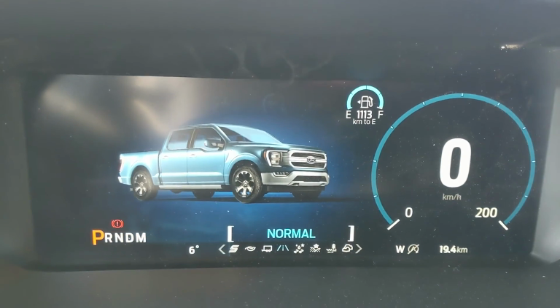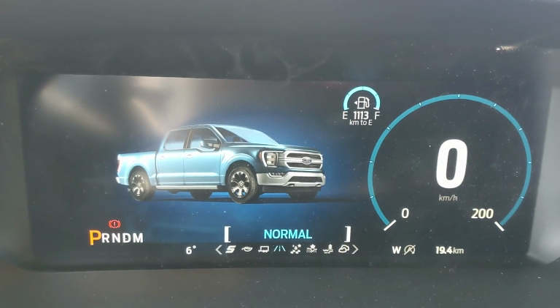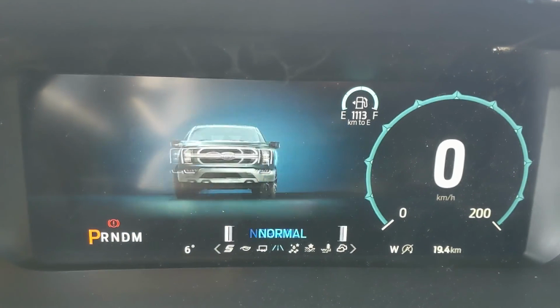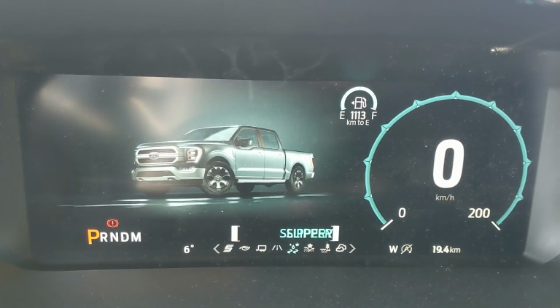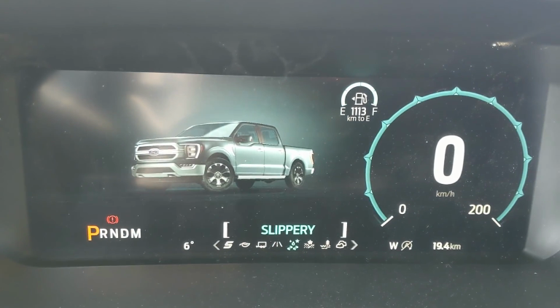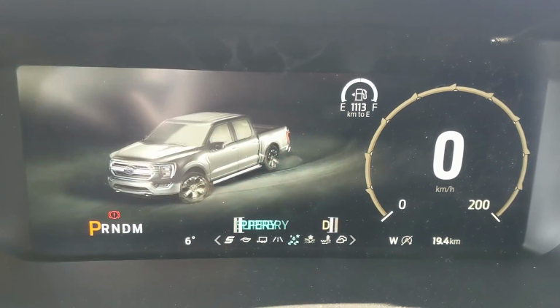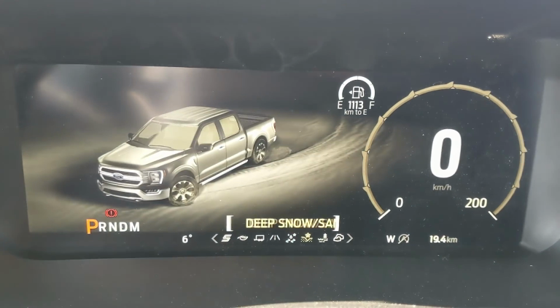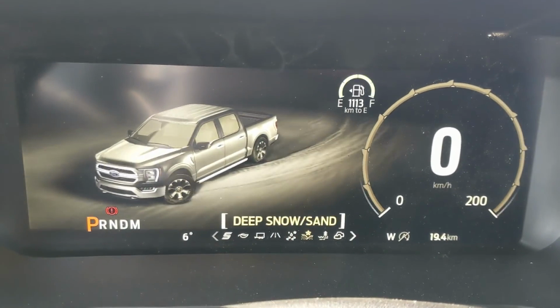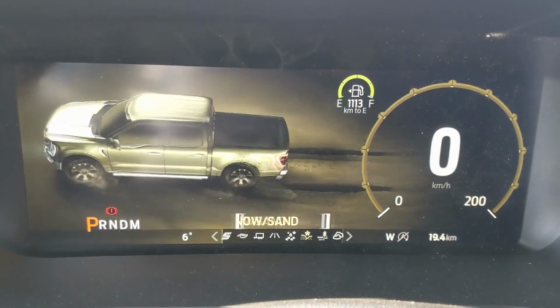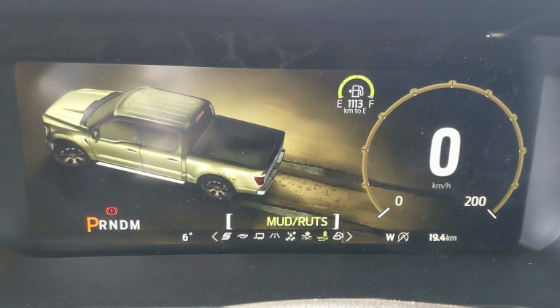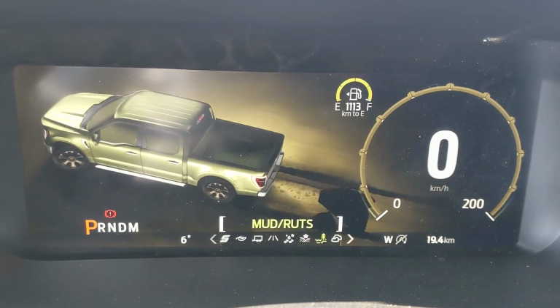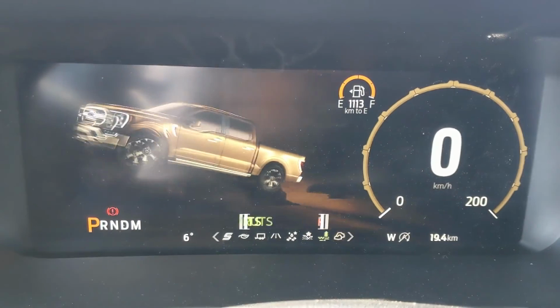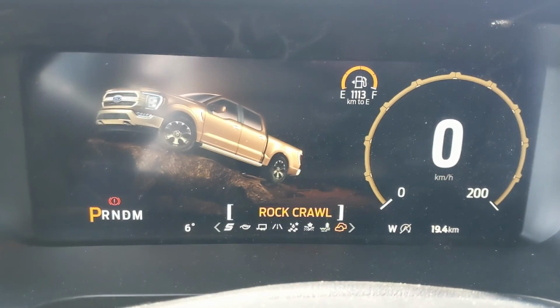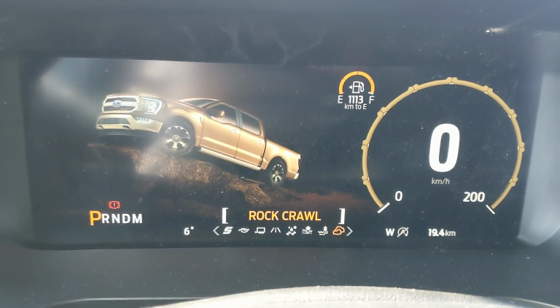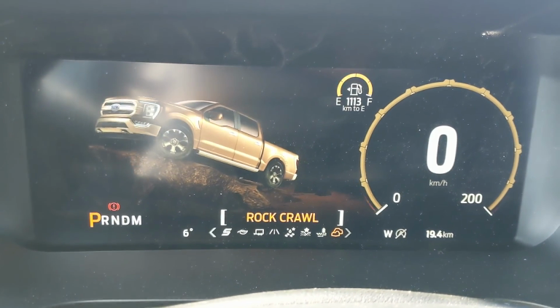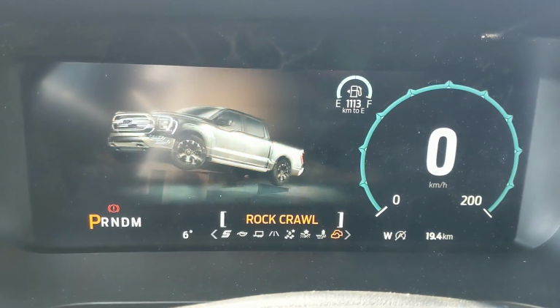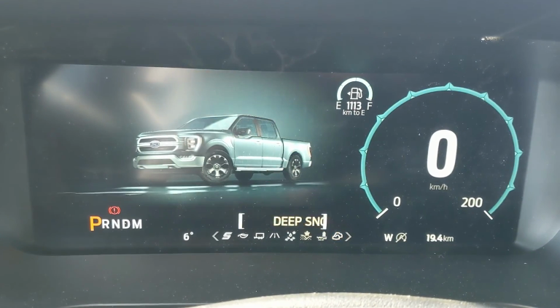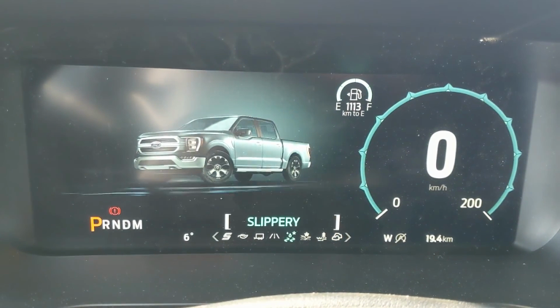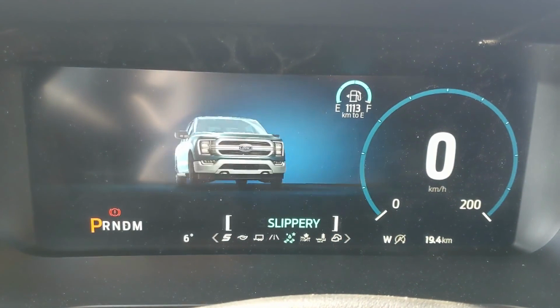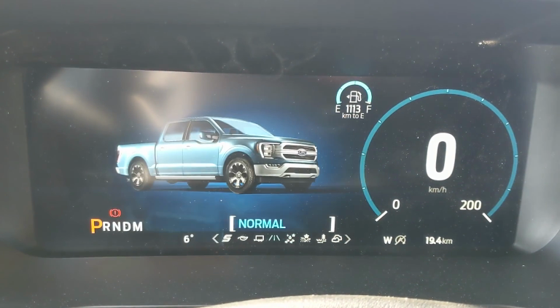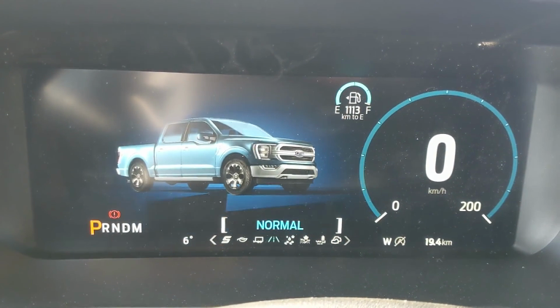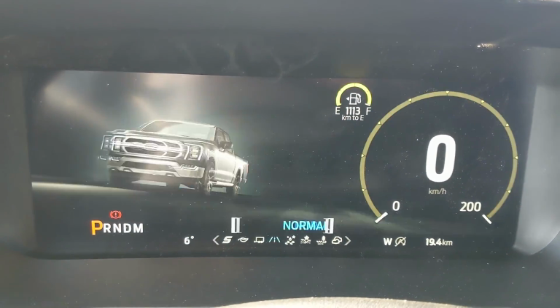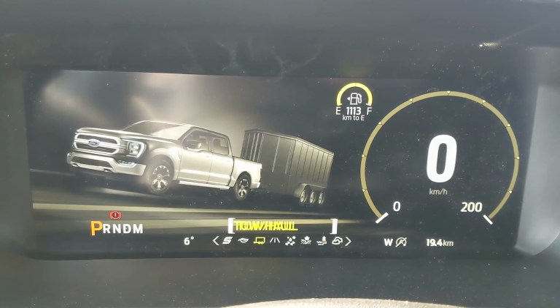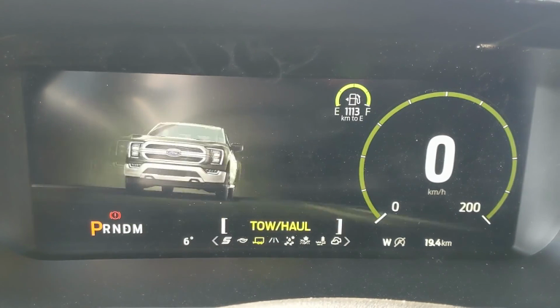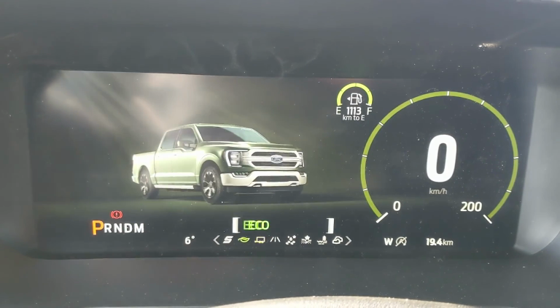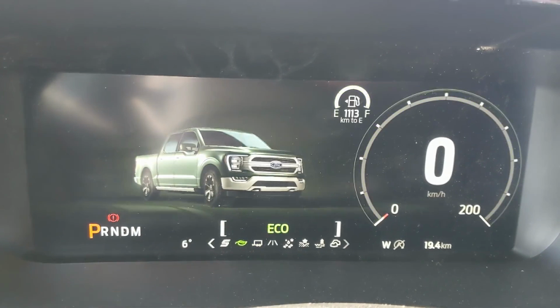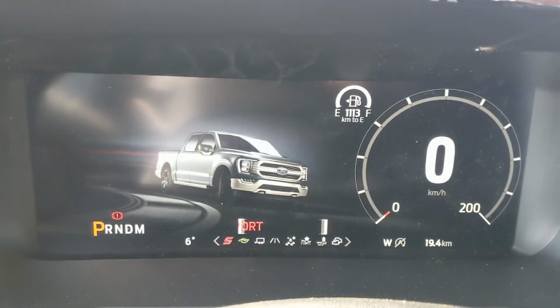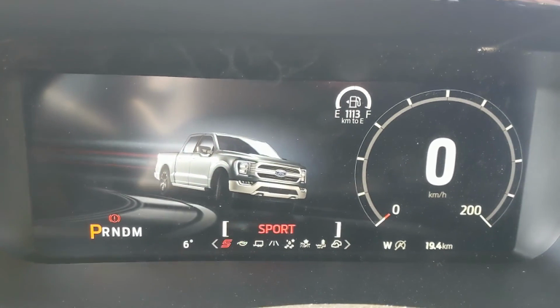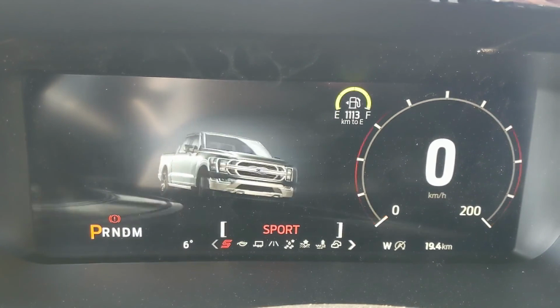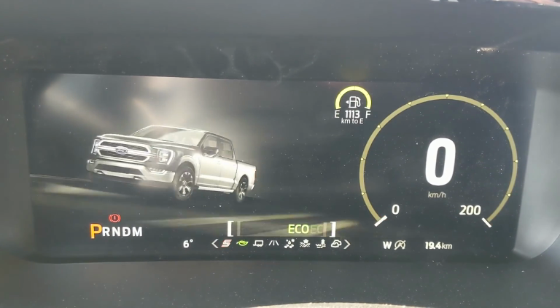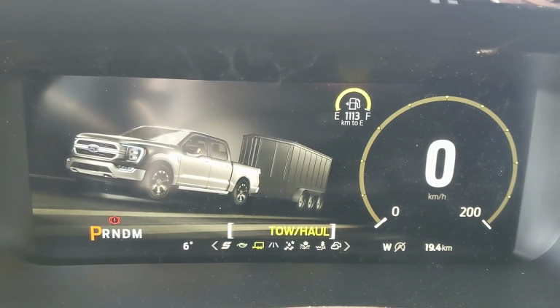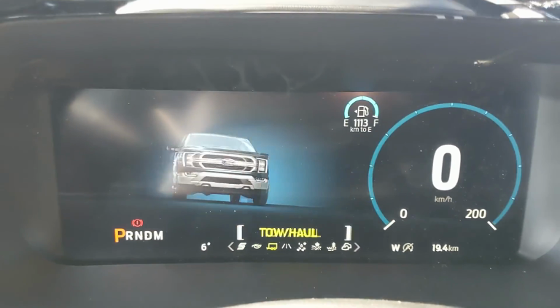The drive modes include 4x4 normal, slippery, deep snow and sand, mud ruts, and rock crawl mode. On the opposite end you have tow haul, eco, and sport mode so you can customize your driving experience.